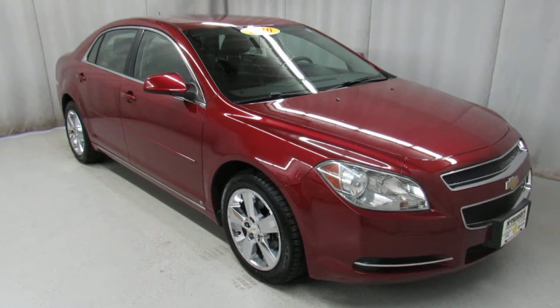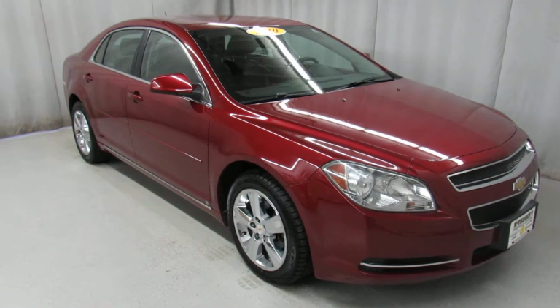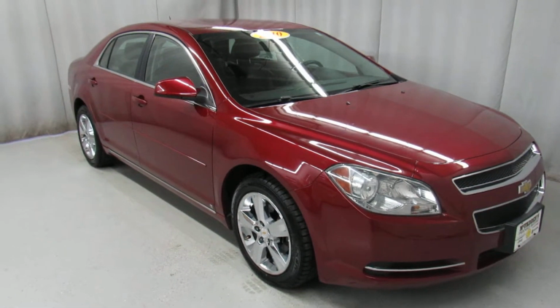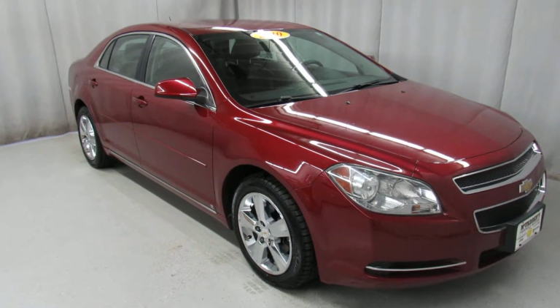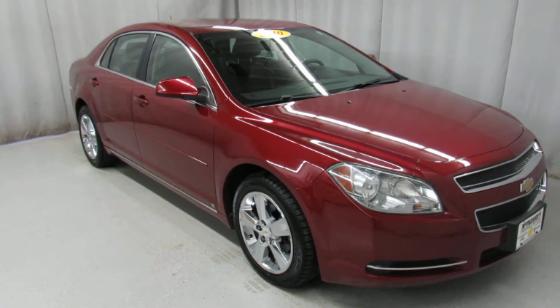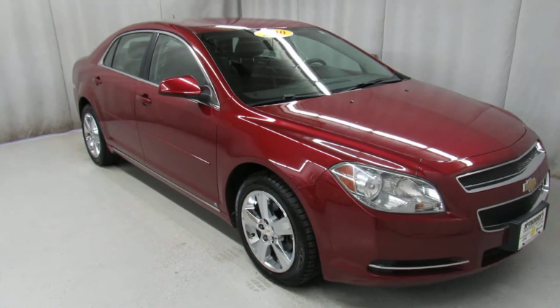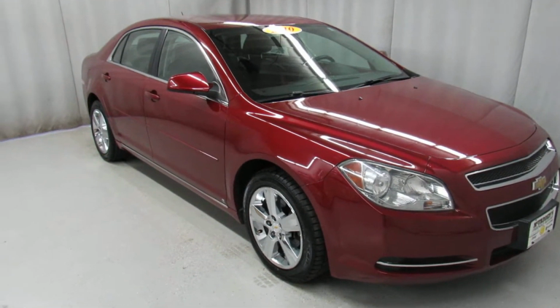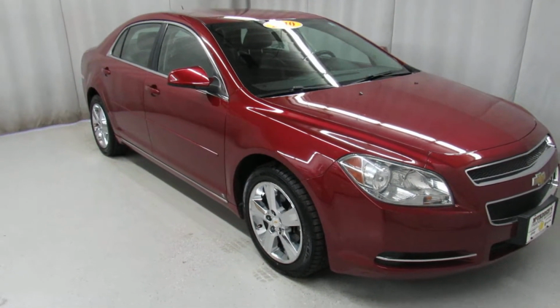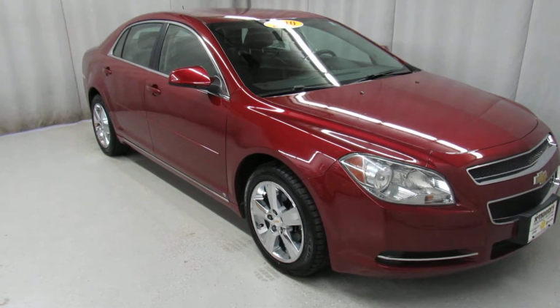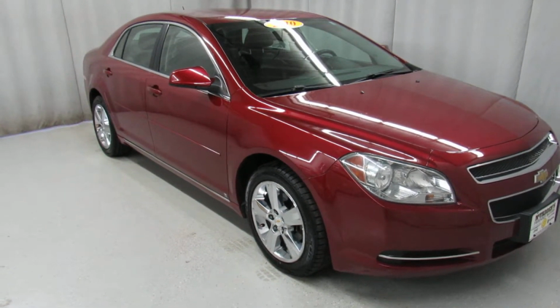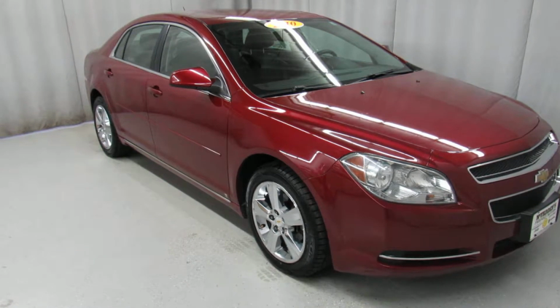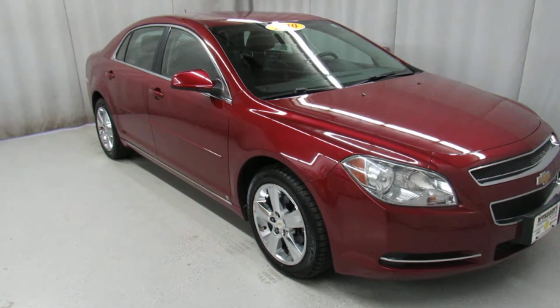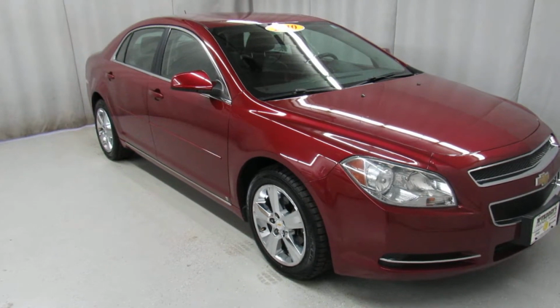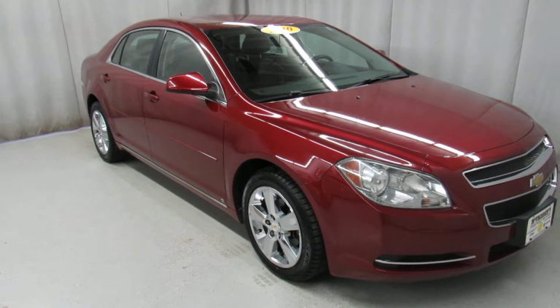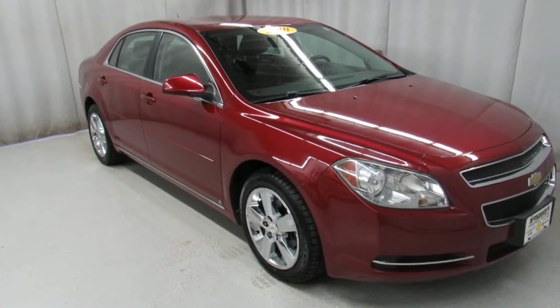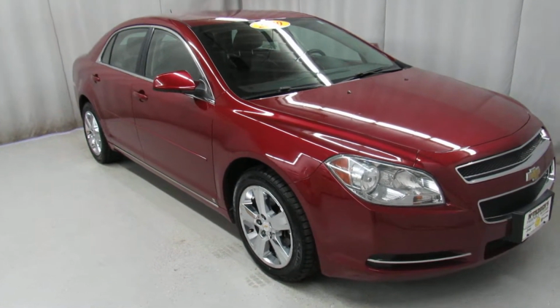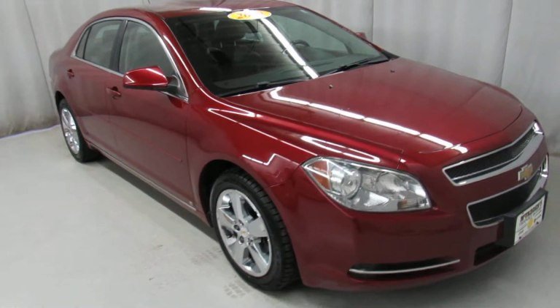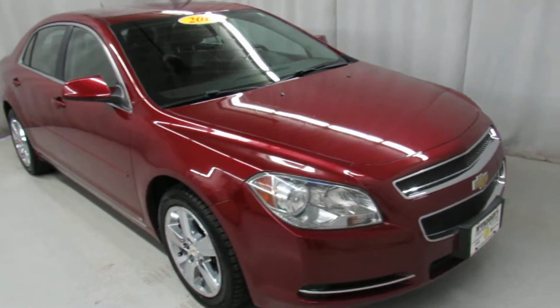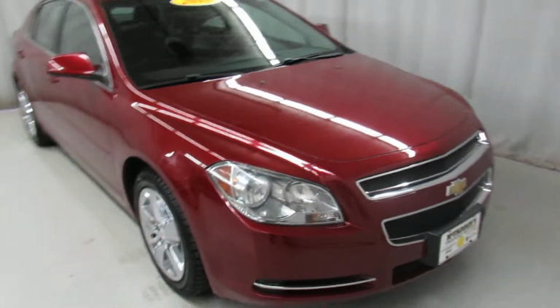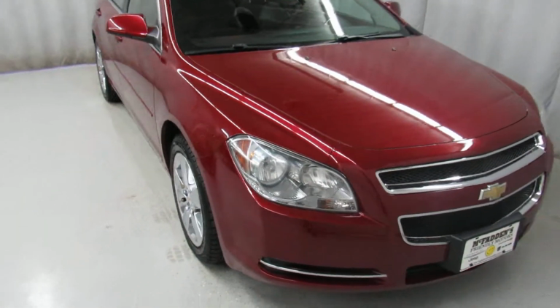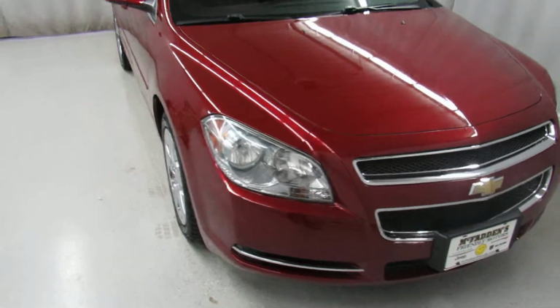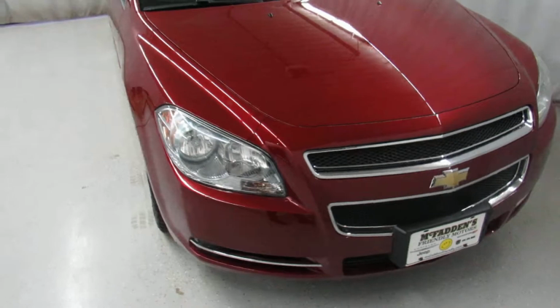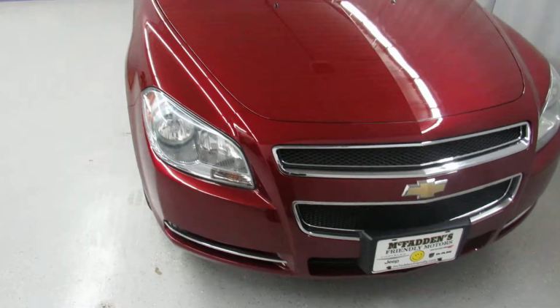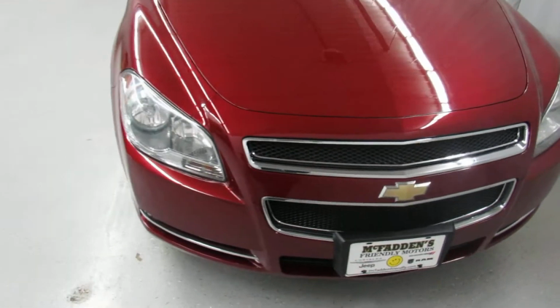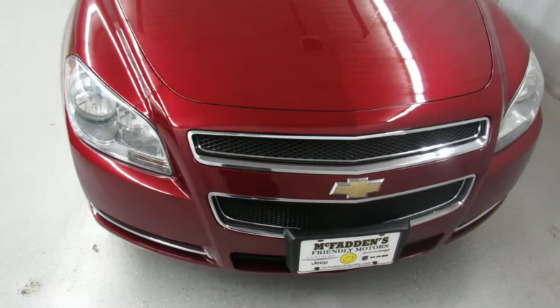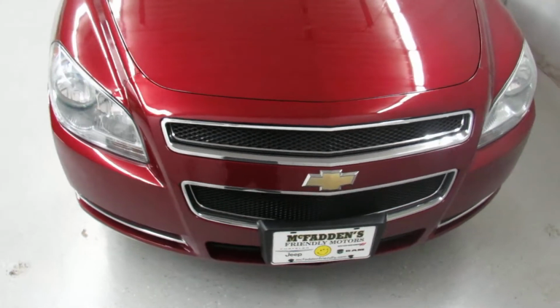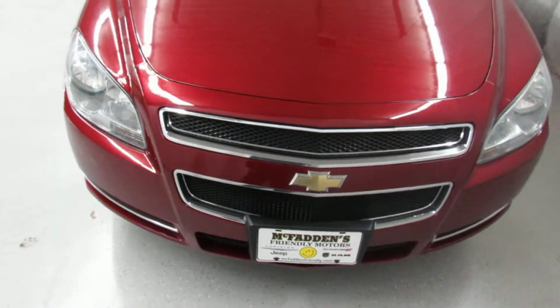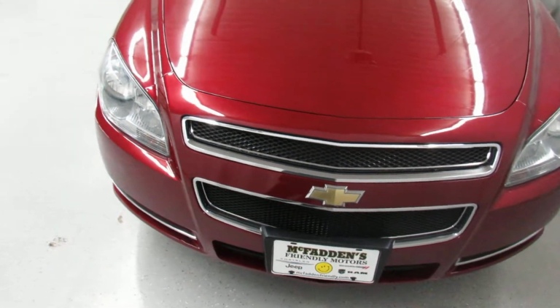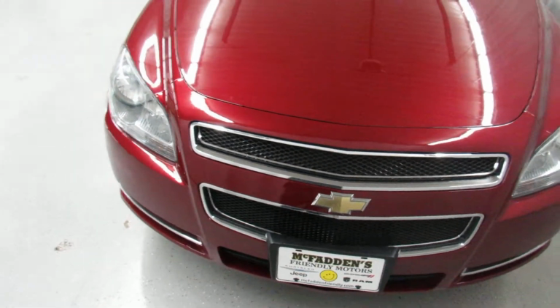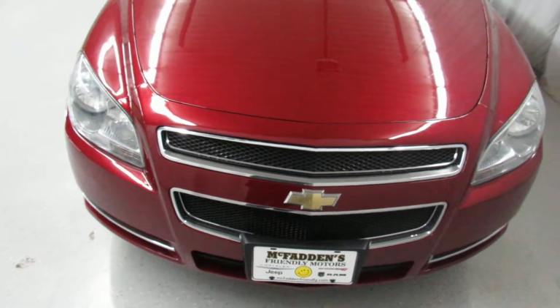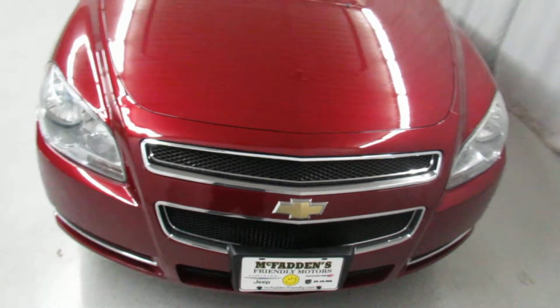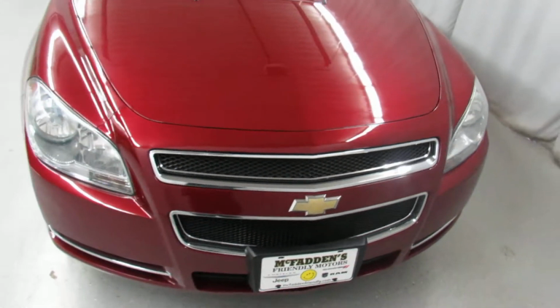Justin Mercado here with McFadden's Friendly Motors. Right now we're looking at a really nice 2010 Chevy Malibu LT. It's in excellent condition. Under the hood is a 2.4 liter EcoBoost engine, giving you great fuel economy but good power as well.